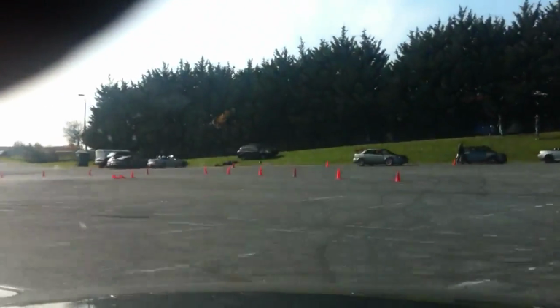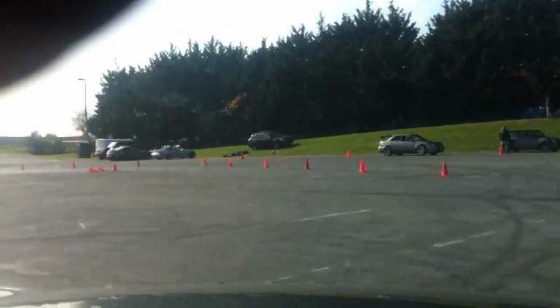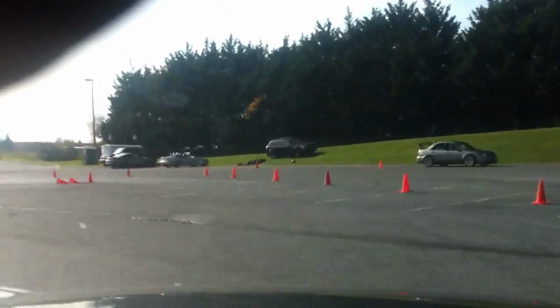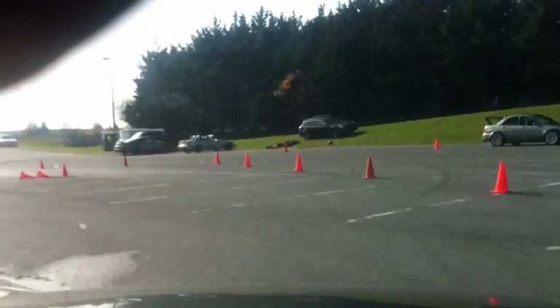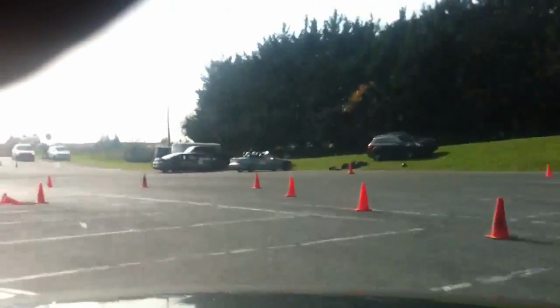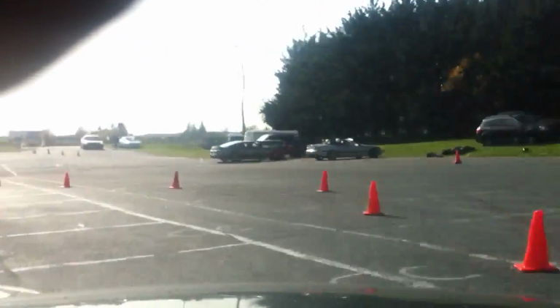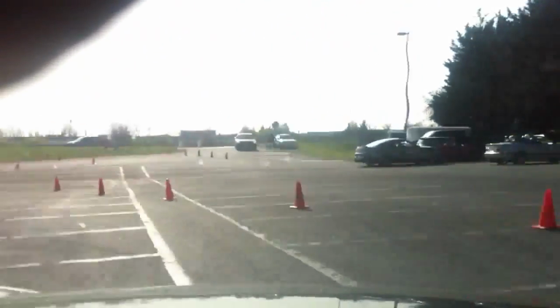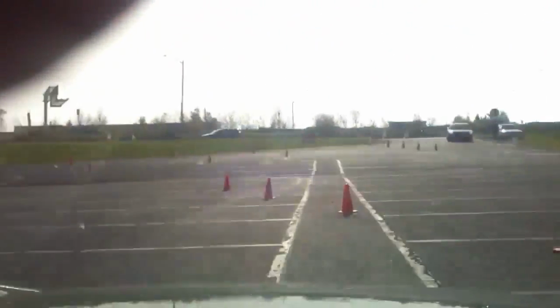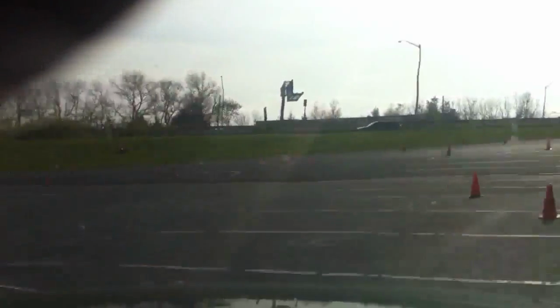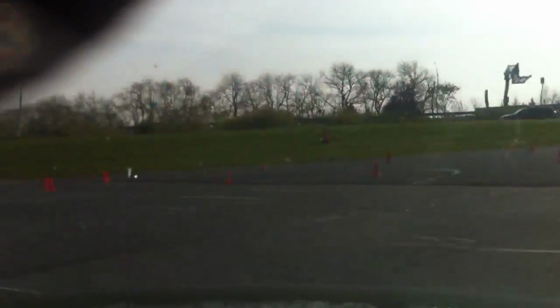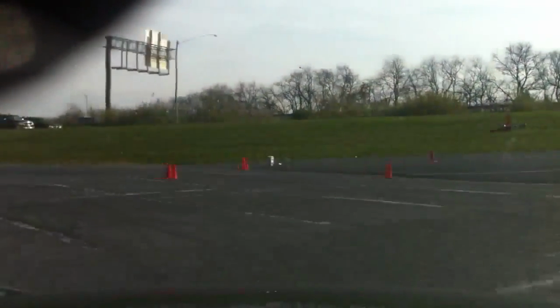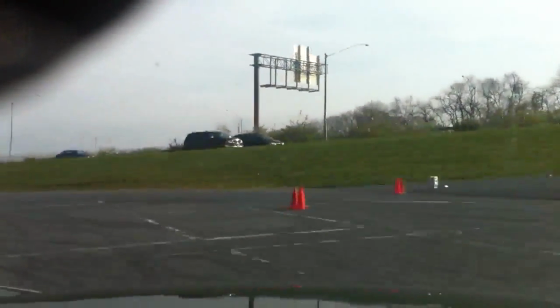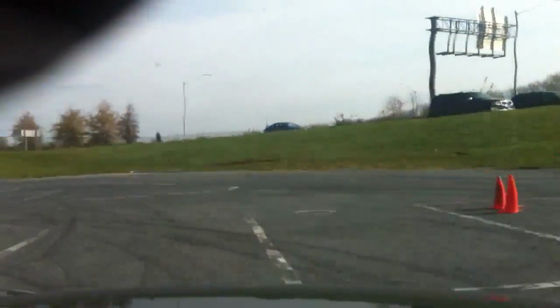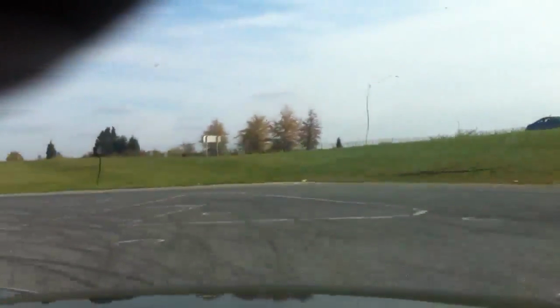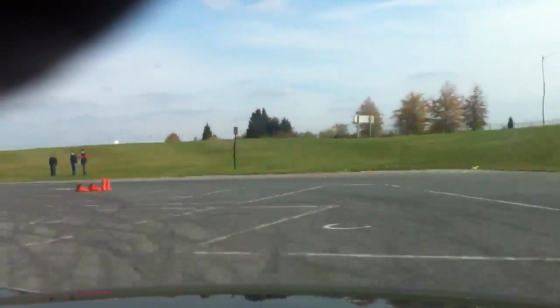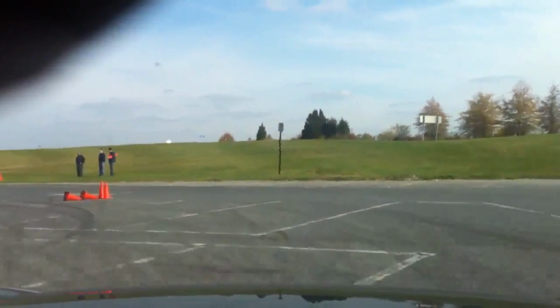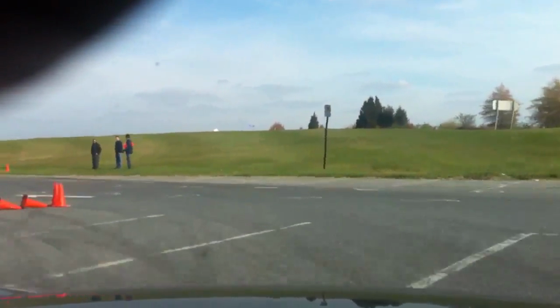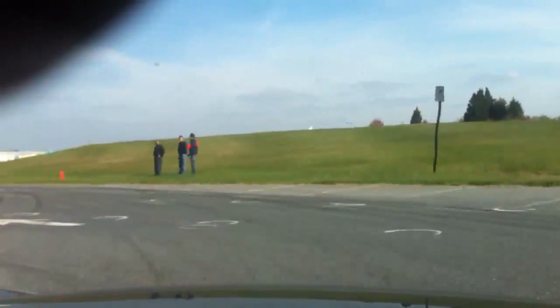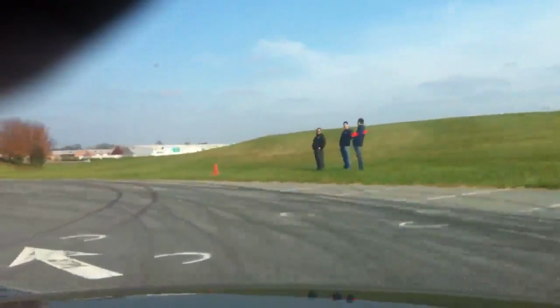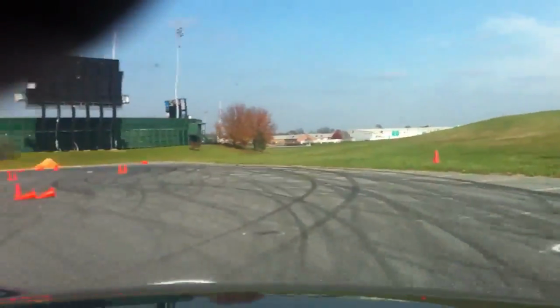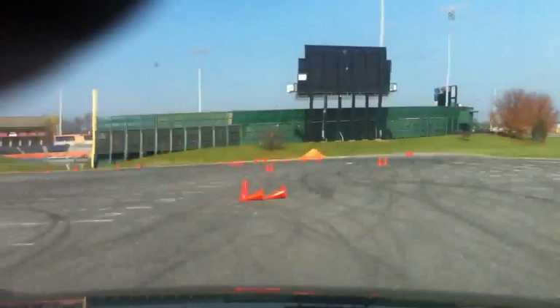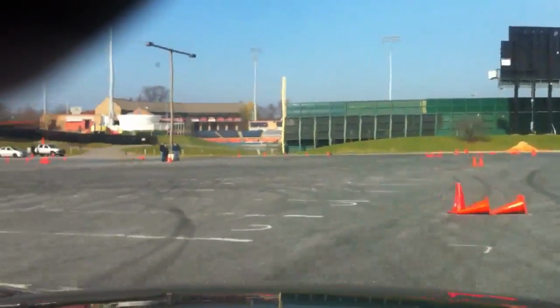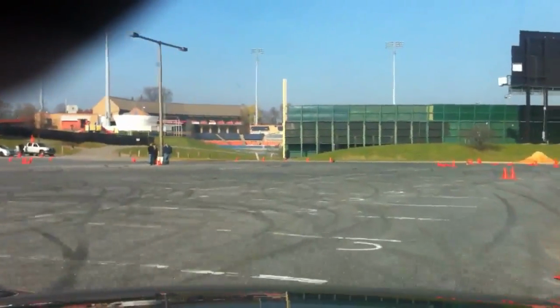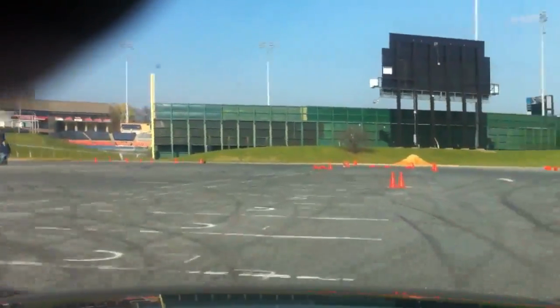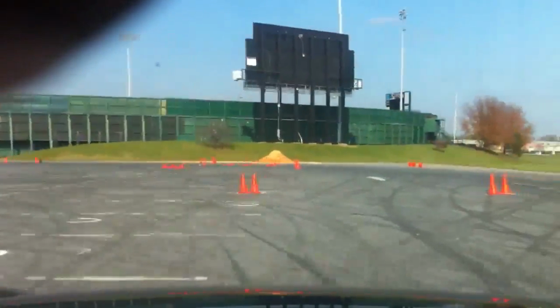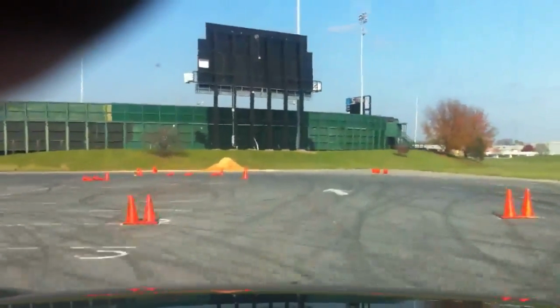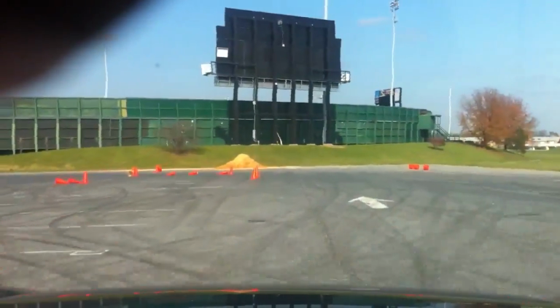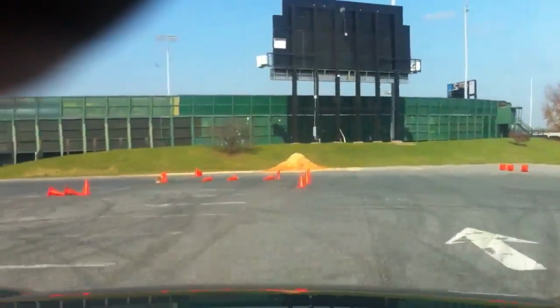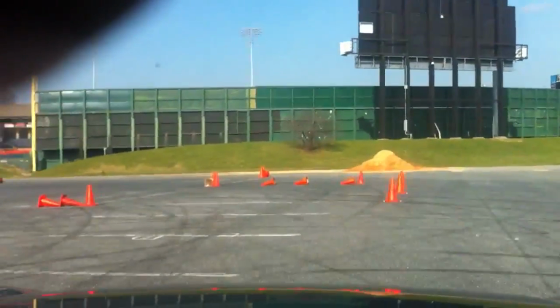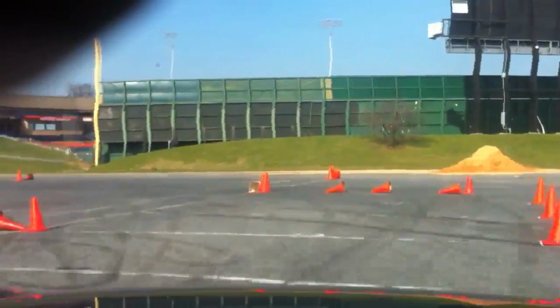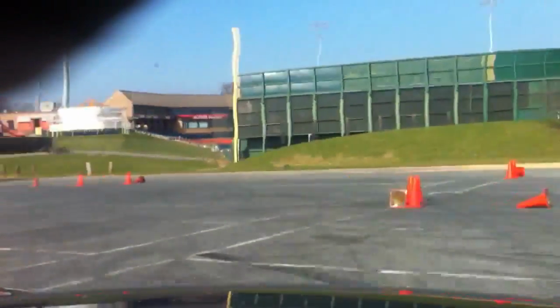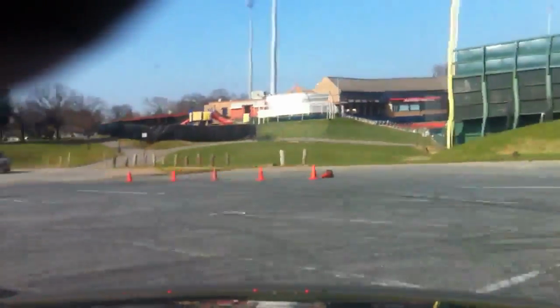Okay, now we're going to come to the left. Good. Get on the gas. Good, good, good. Oh, right on the other side. Okay, bring it back. Good. Now bring it back here. Straight ahead. Do it on the inside. Okay, now turn in here. That's right. Okay, good job.